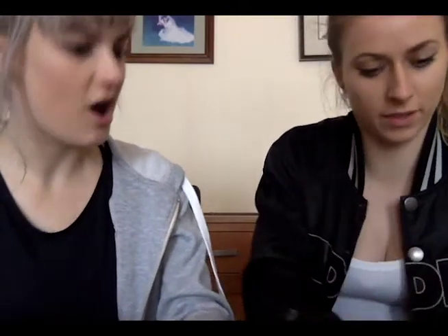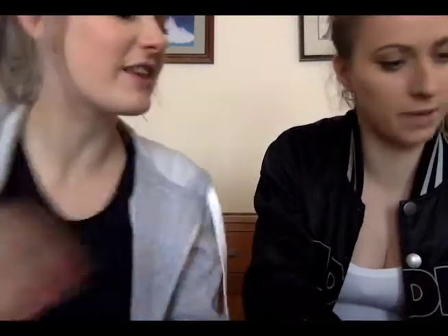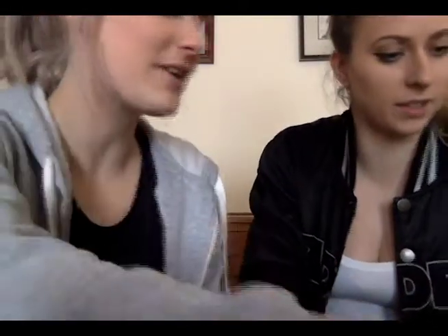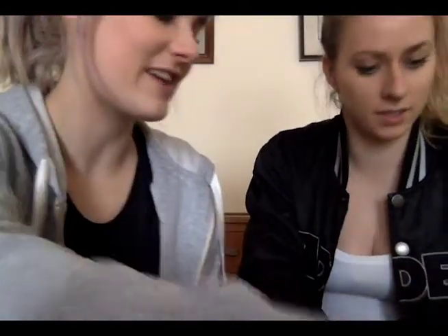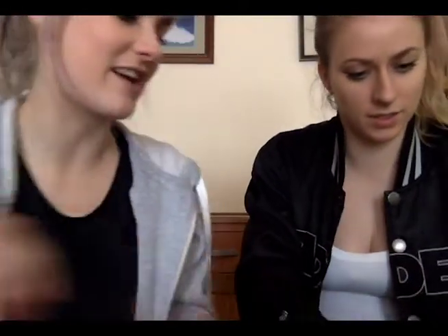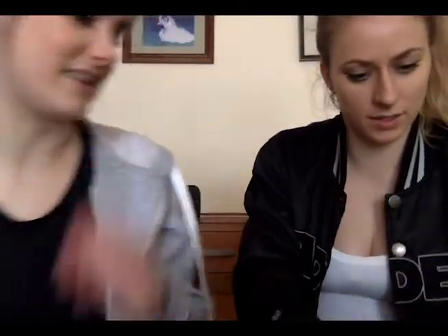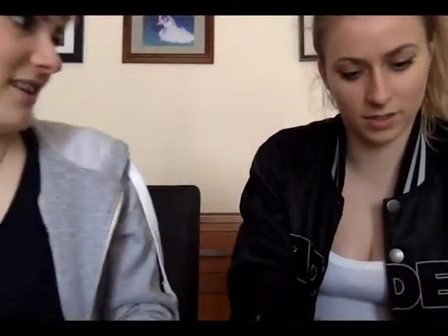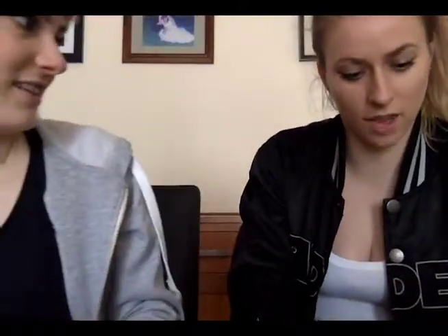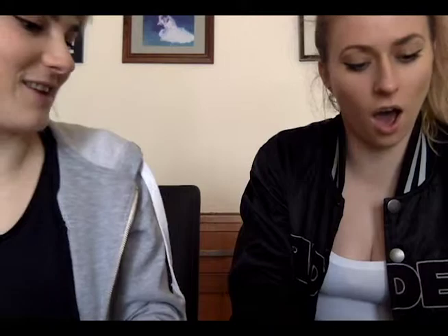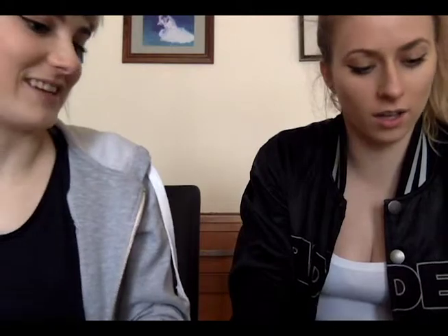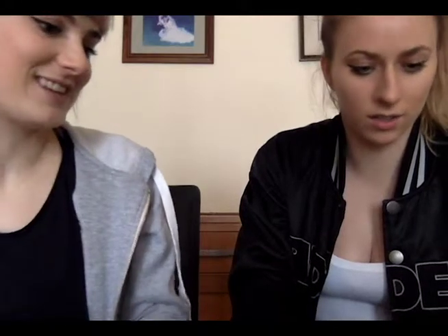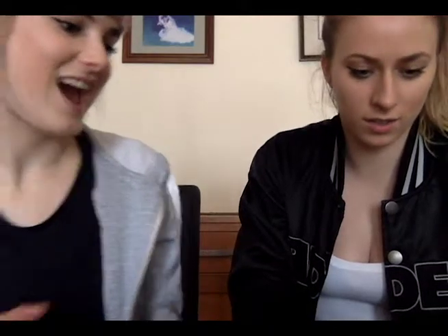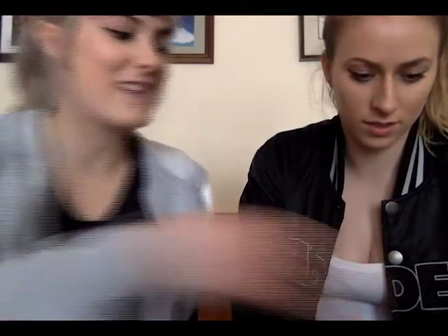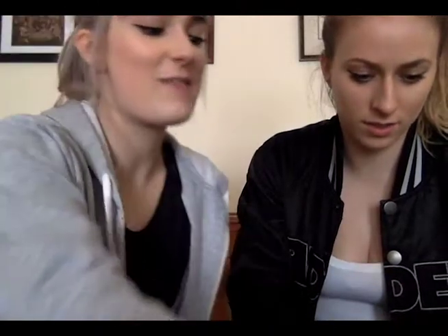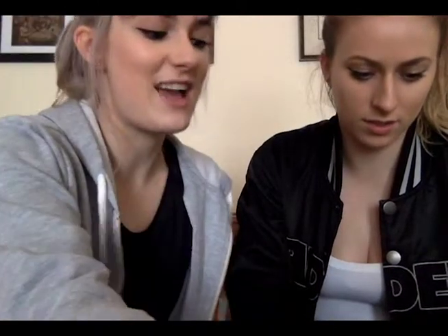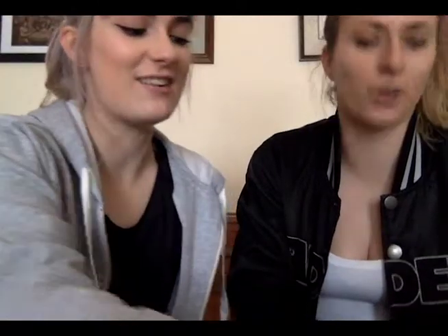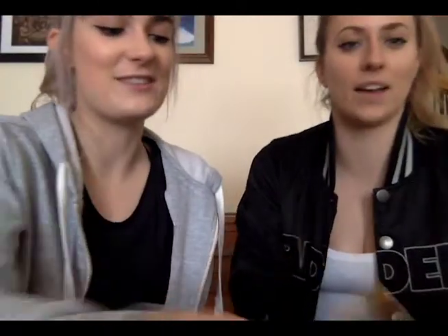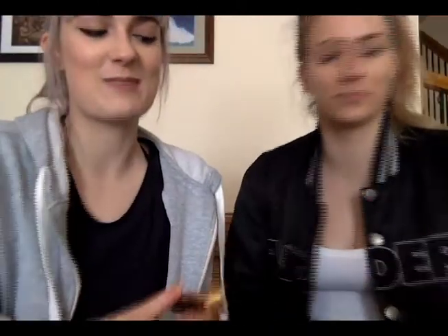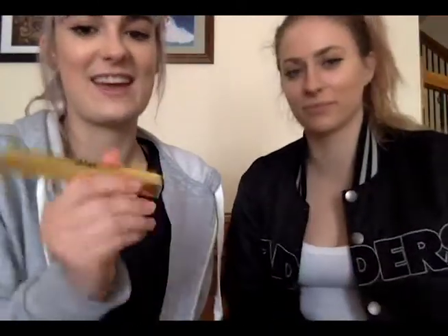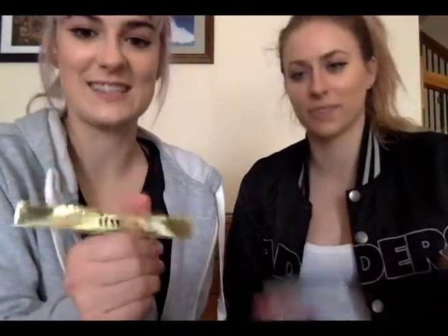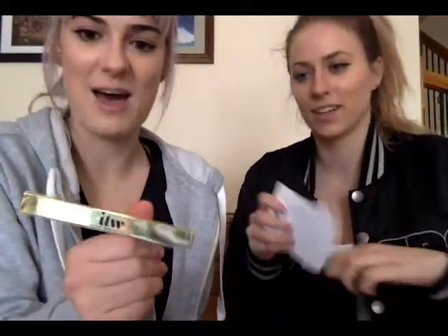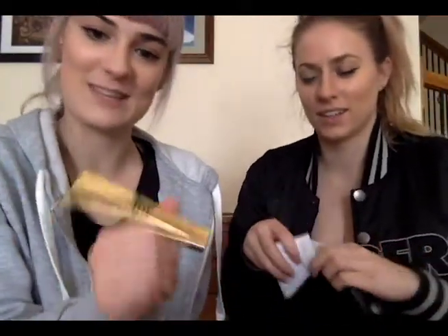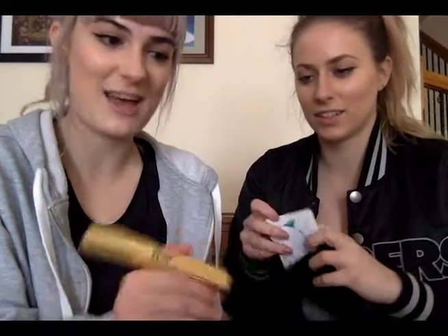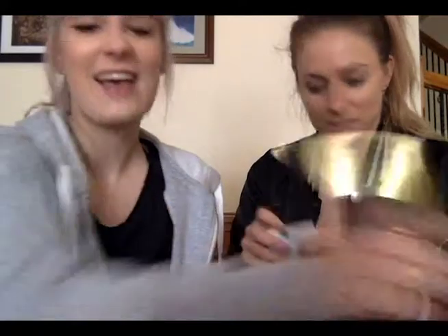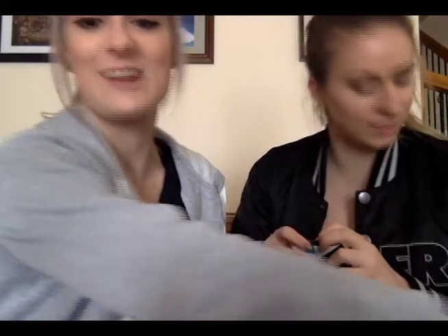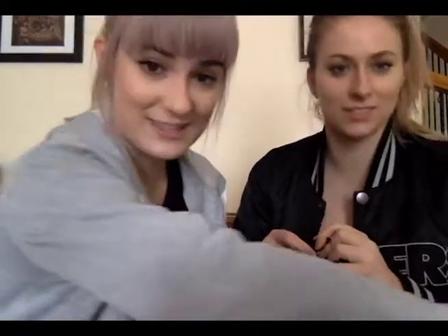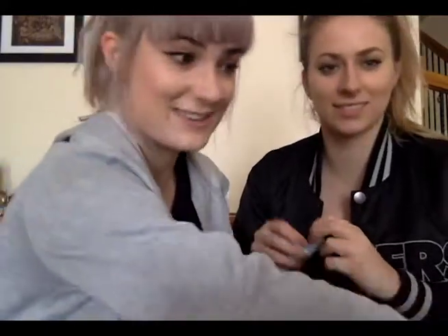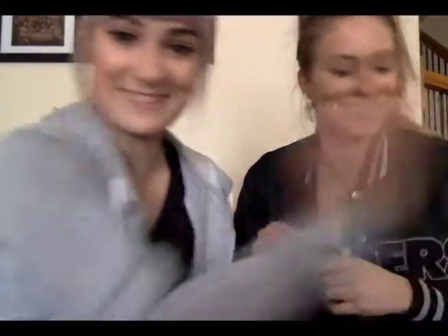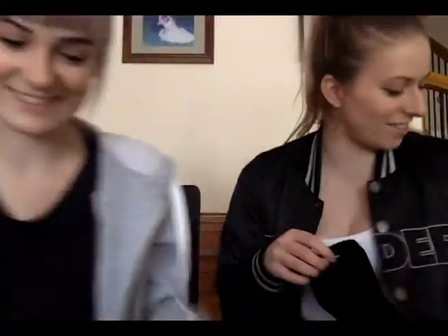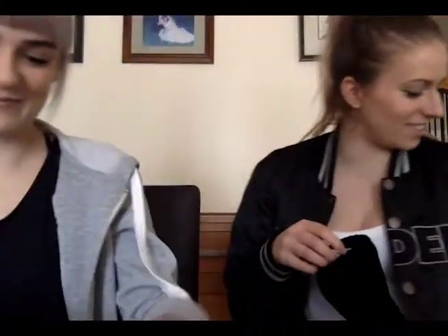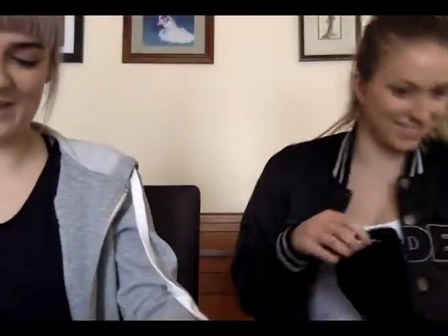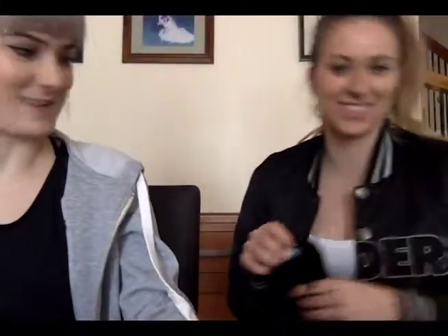Oh no, we got given that at the GAT event — that's not part of this. At the Girl About Town office launch party they gave us a teeth whitening pen, but that's not part of this kit. You can buy that separately though.